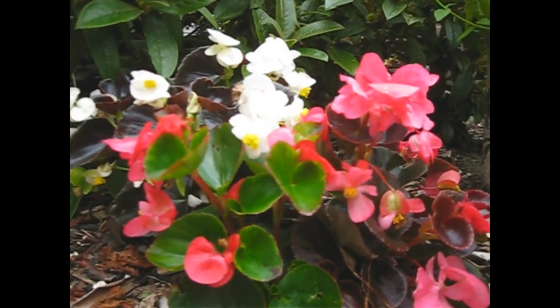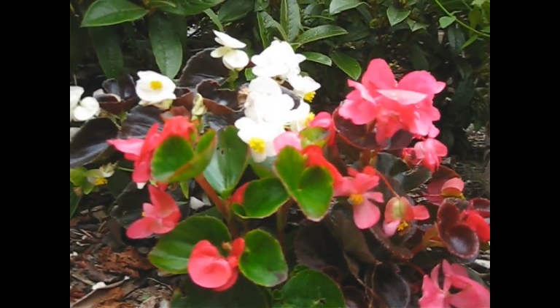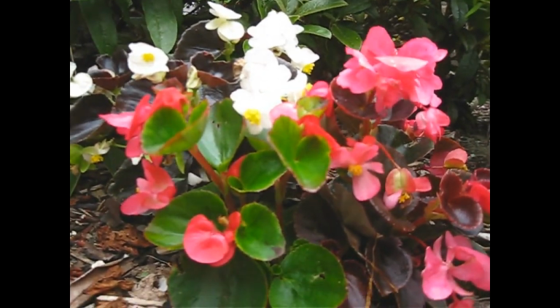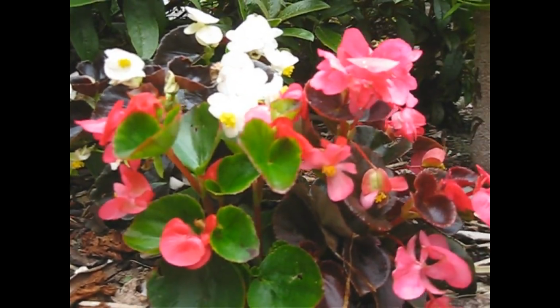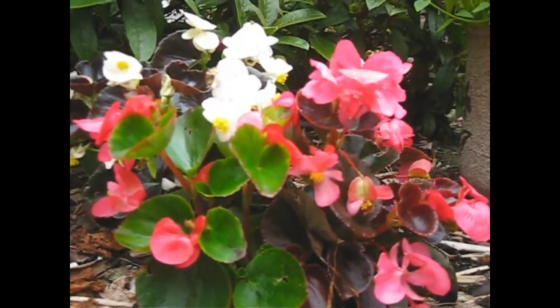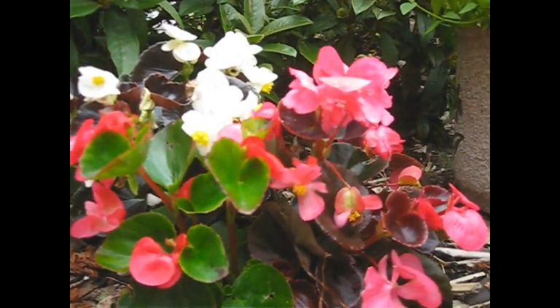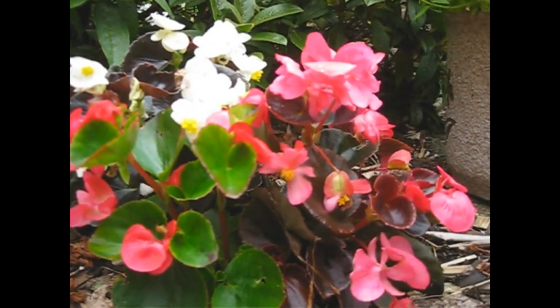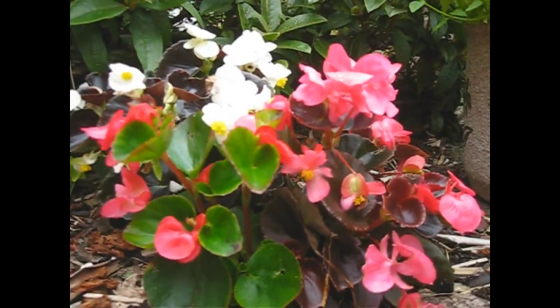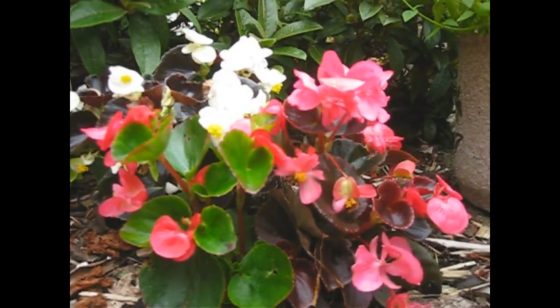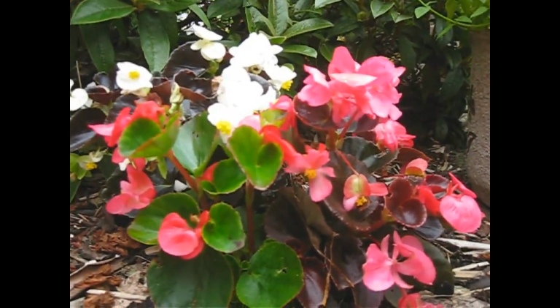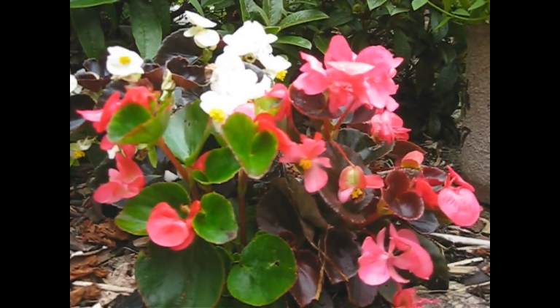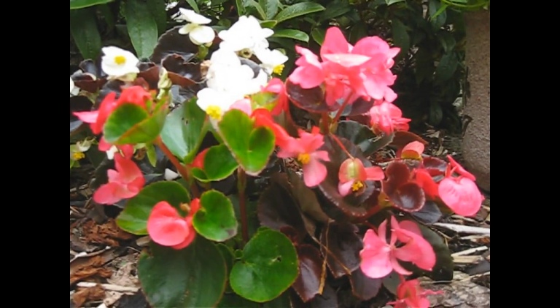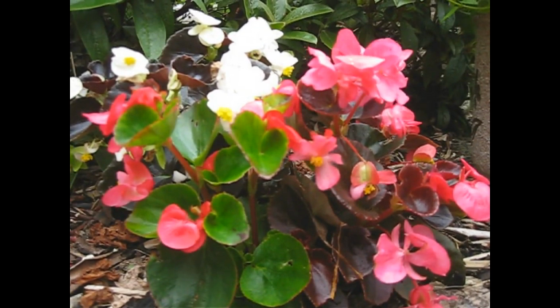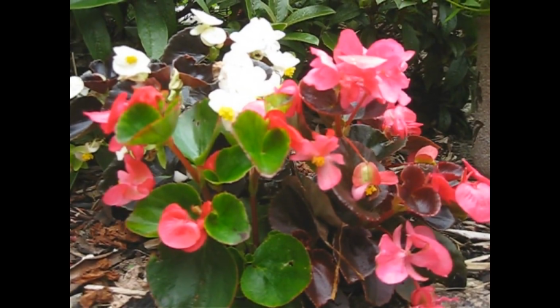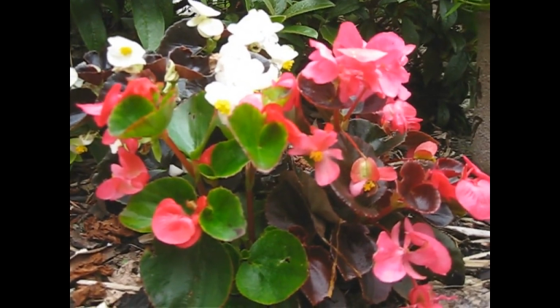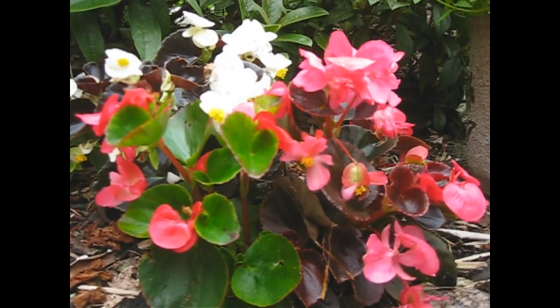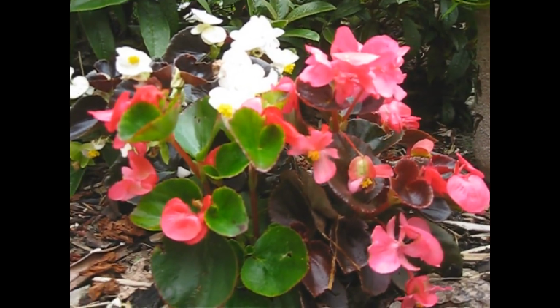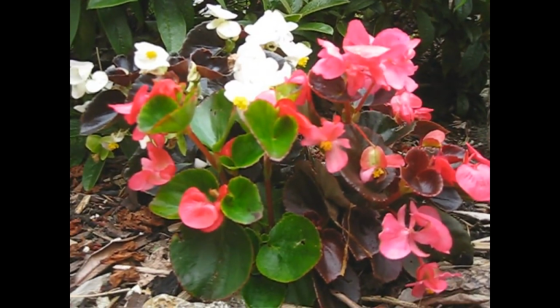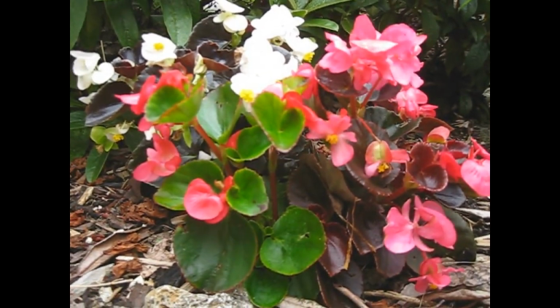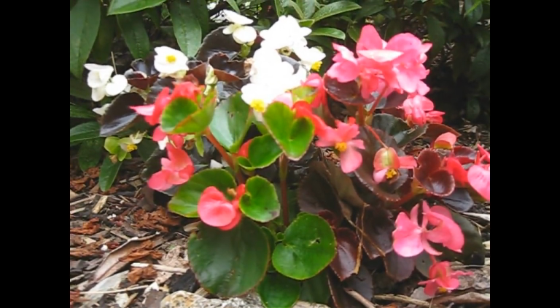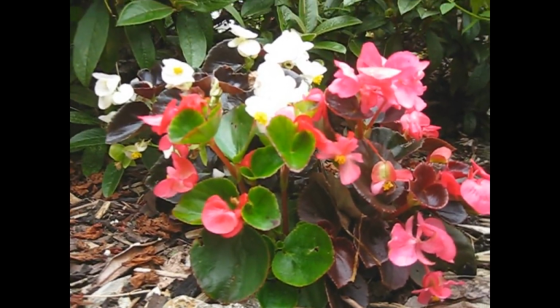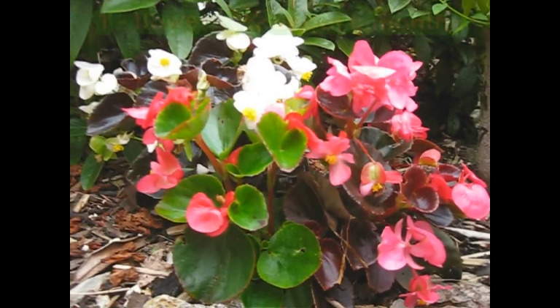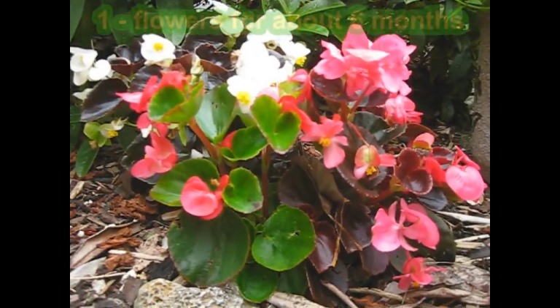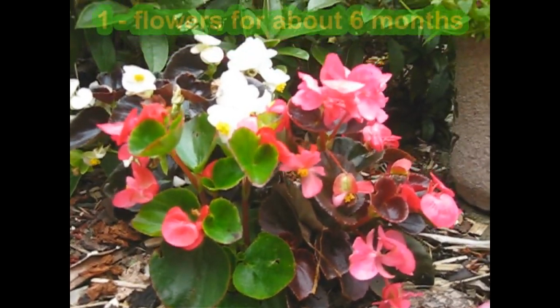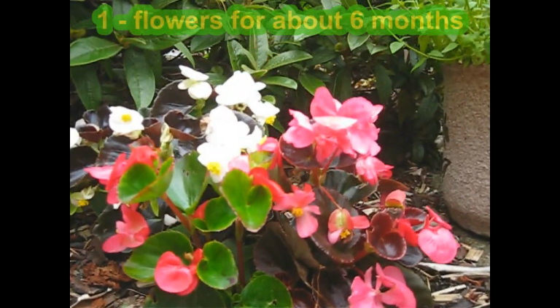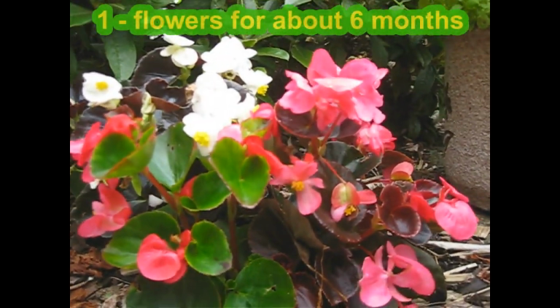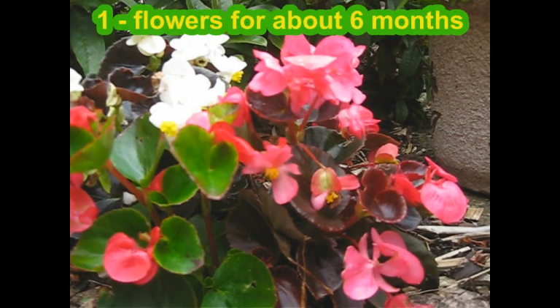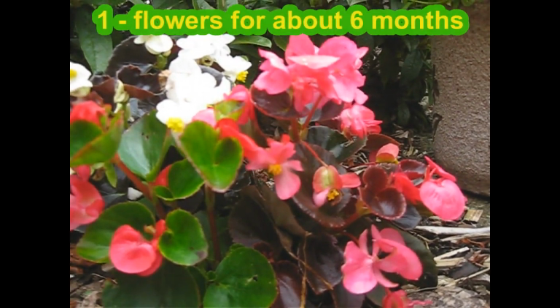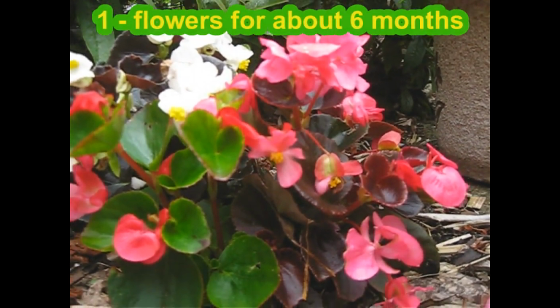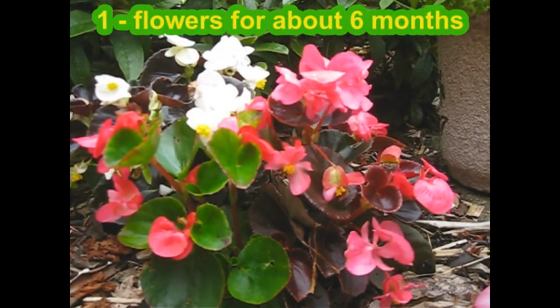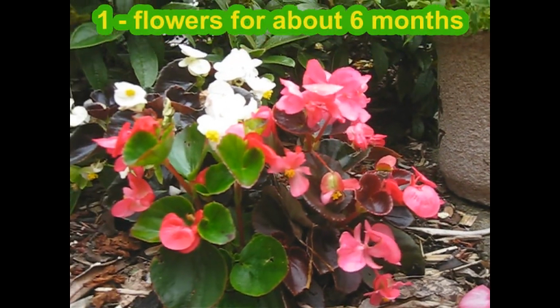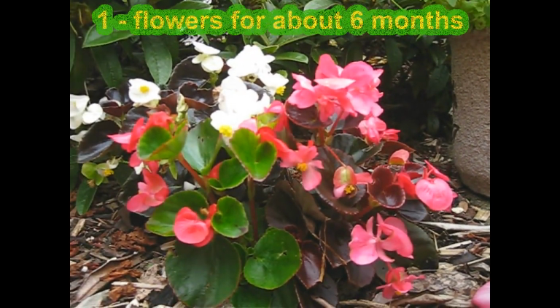So first of all, they flower here in the UK from about May through until October. You get about six months of flower. What's not to like about that?